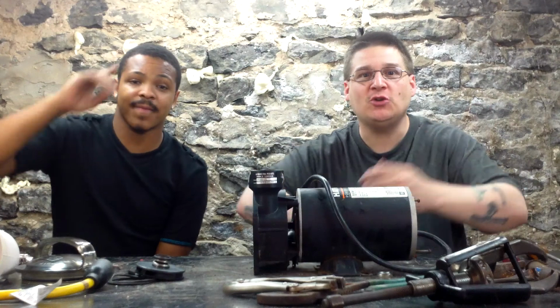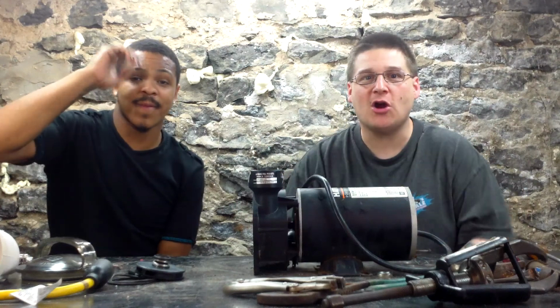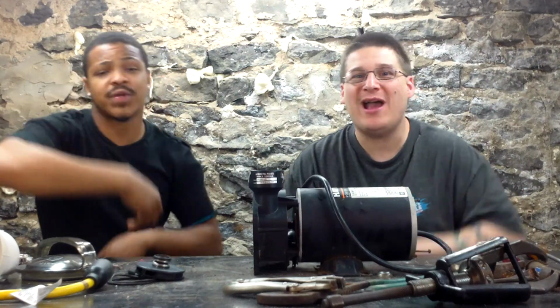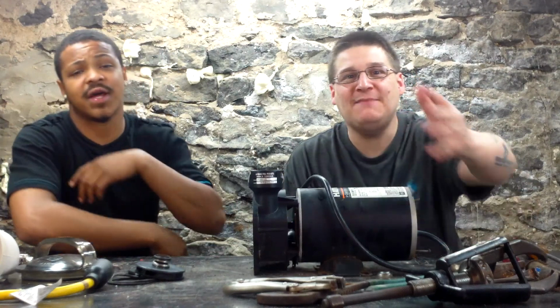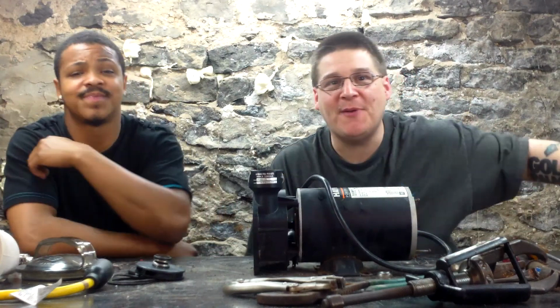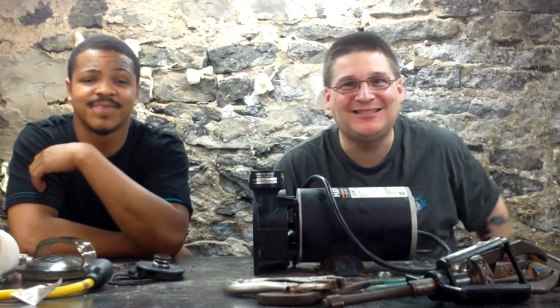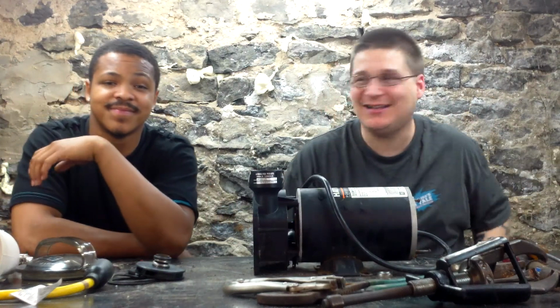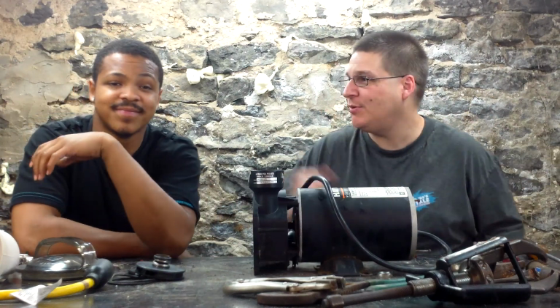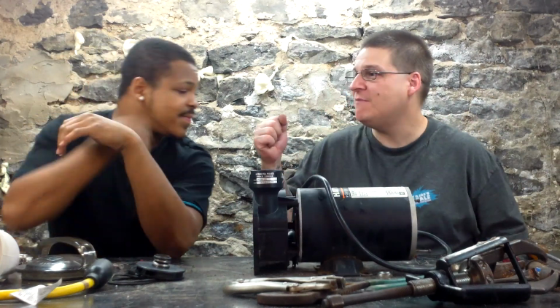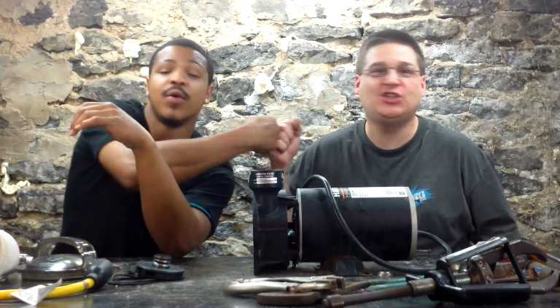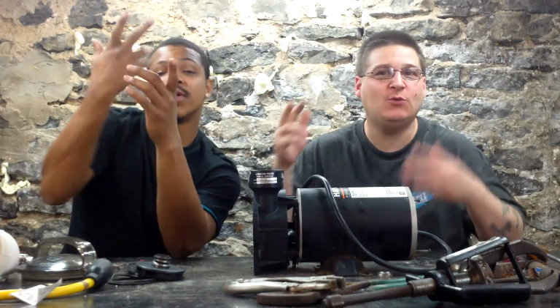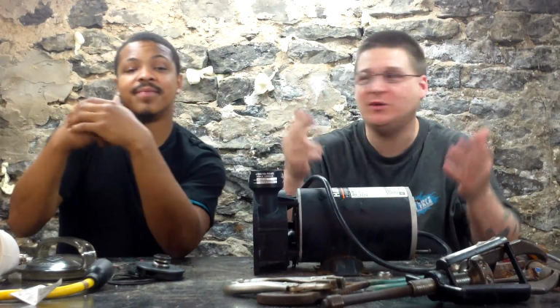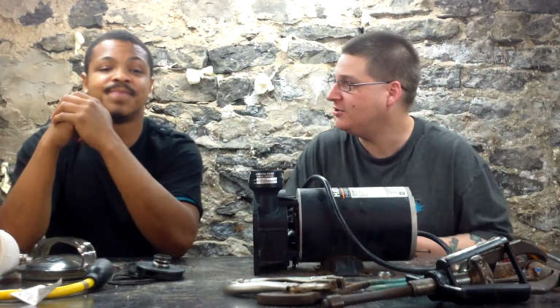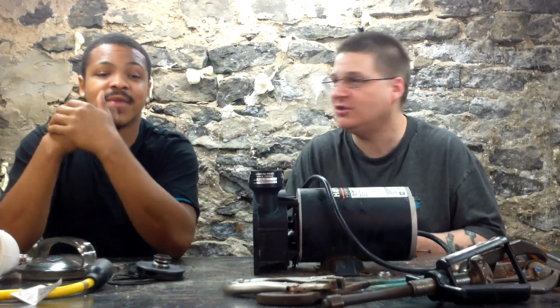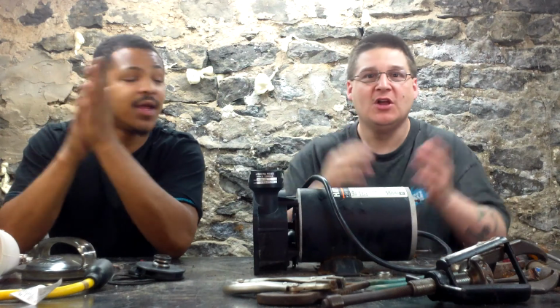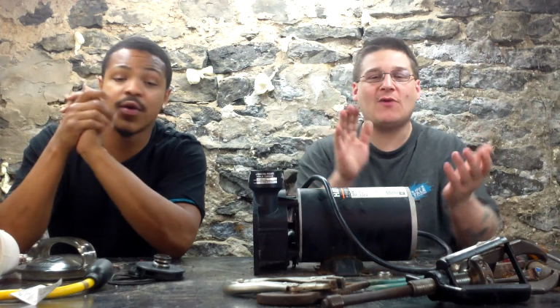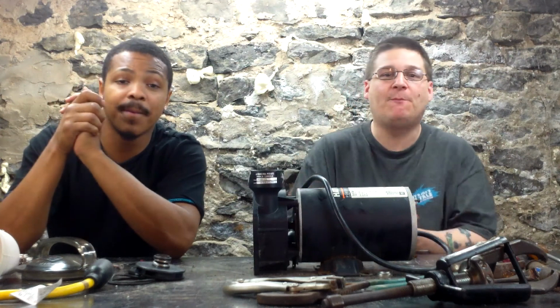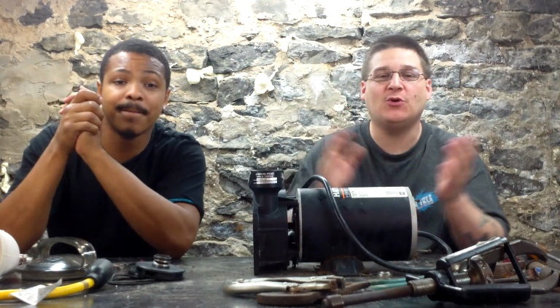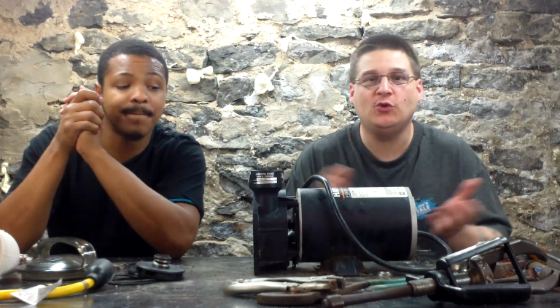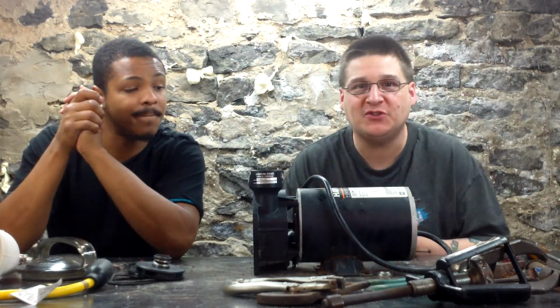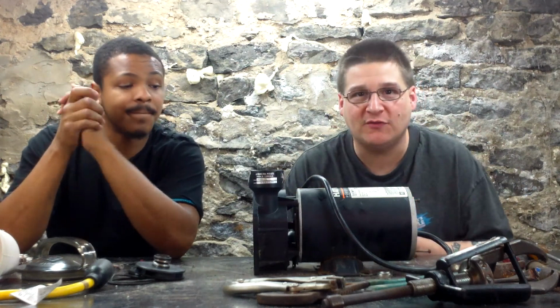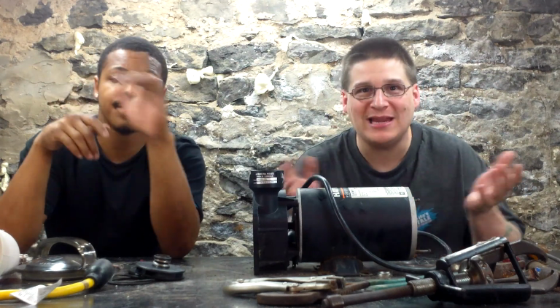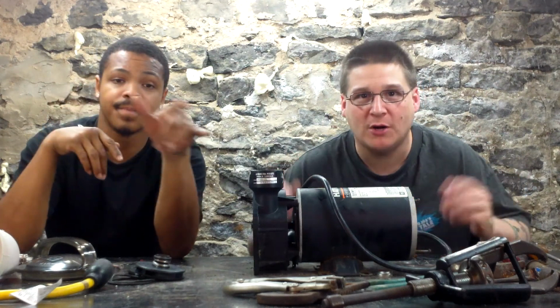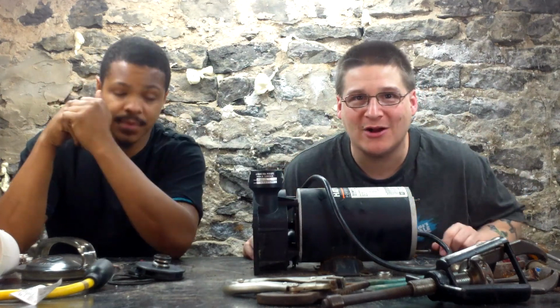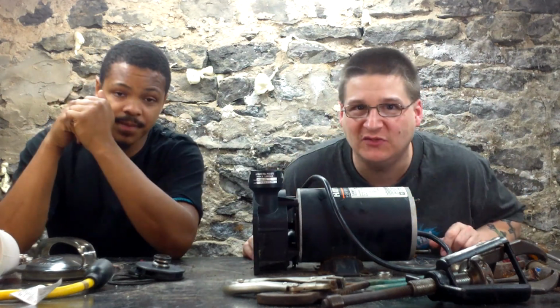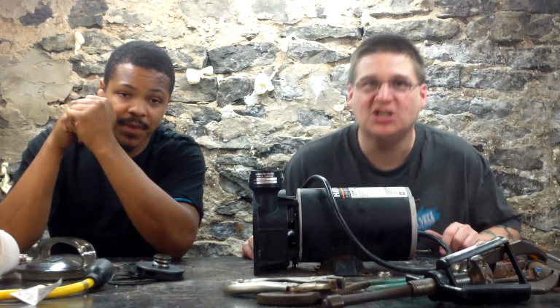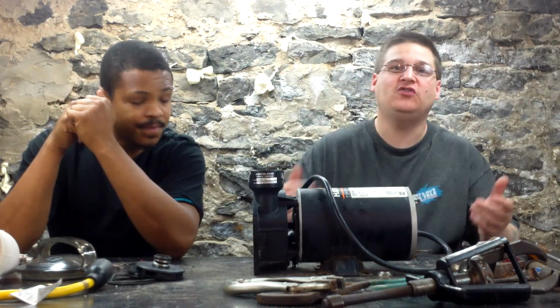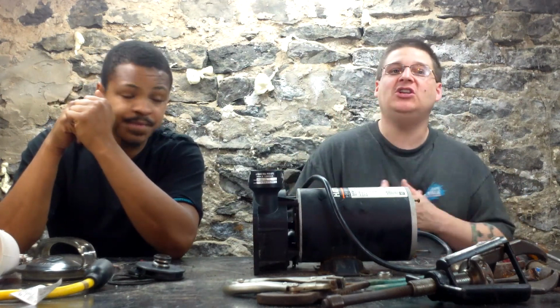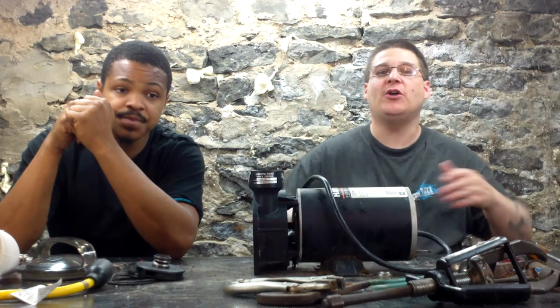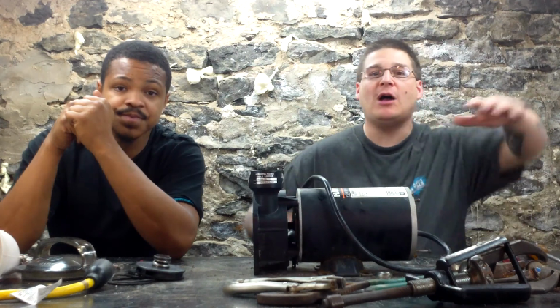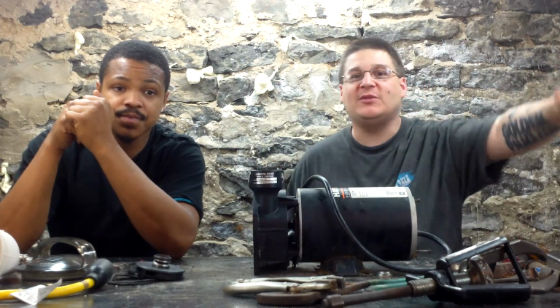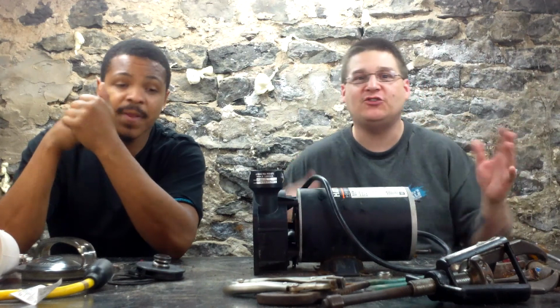It's Joe Timmar from wetheadpumprepair.com. I'm here with my boy Jett. What's going on? Good looking. All right, we're back with an all-new episode of Wet Head Pump Repair TV. You've seen me, my boy Robert, and everybody else.